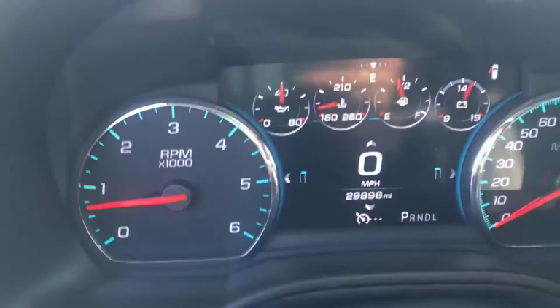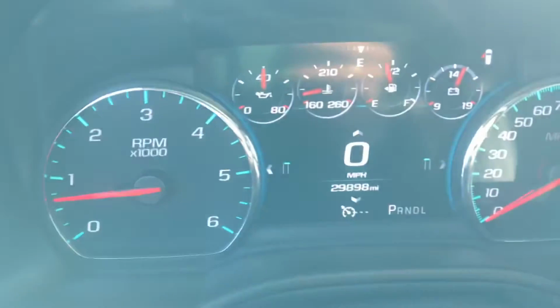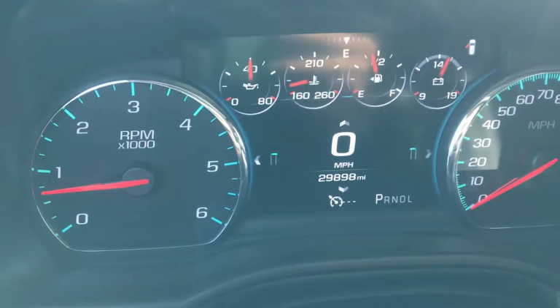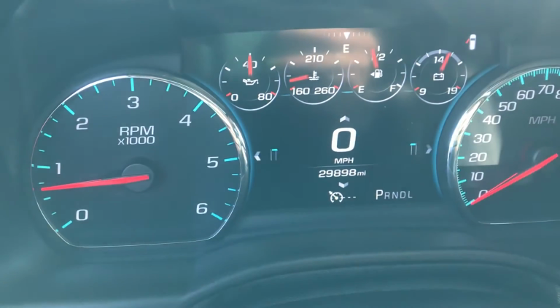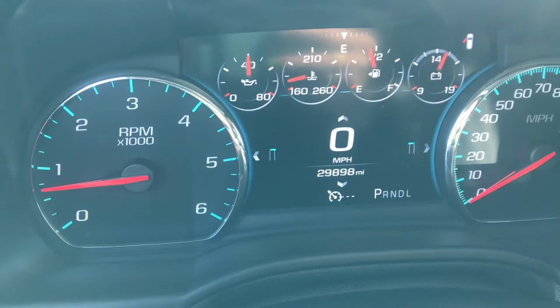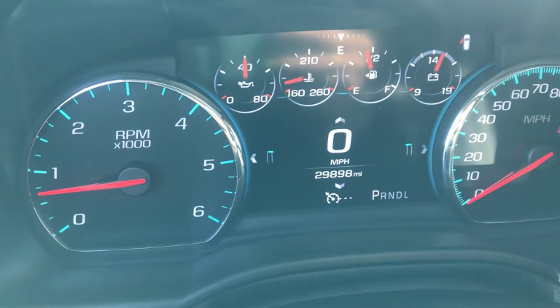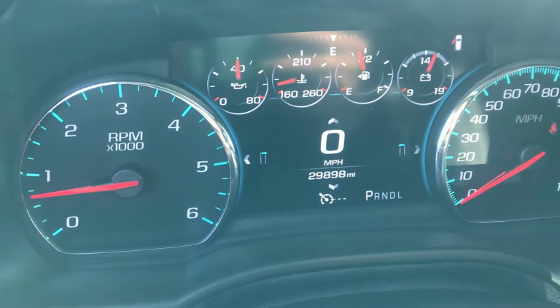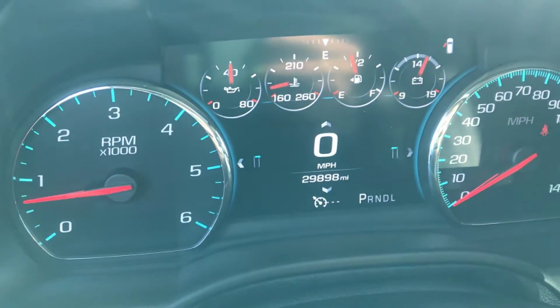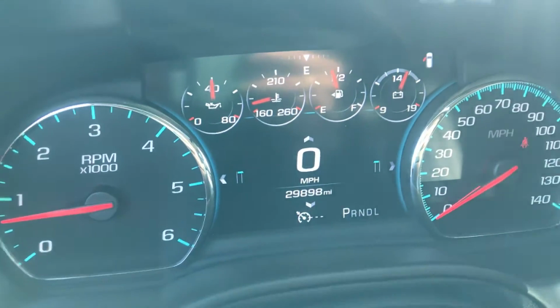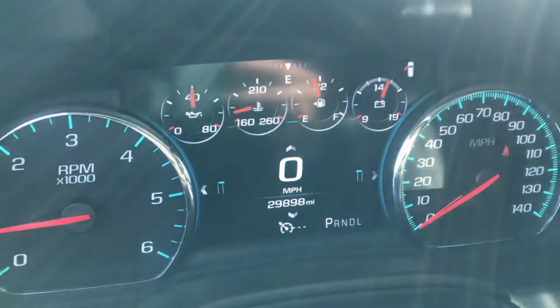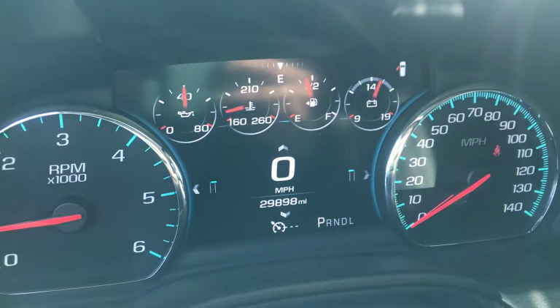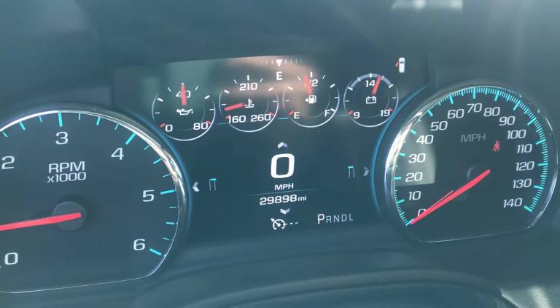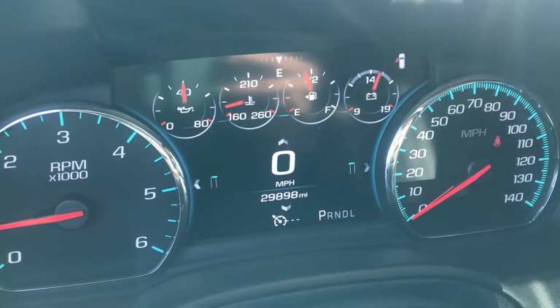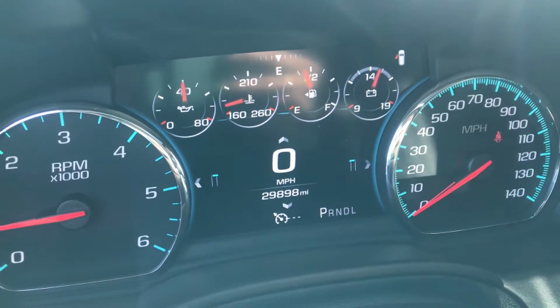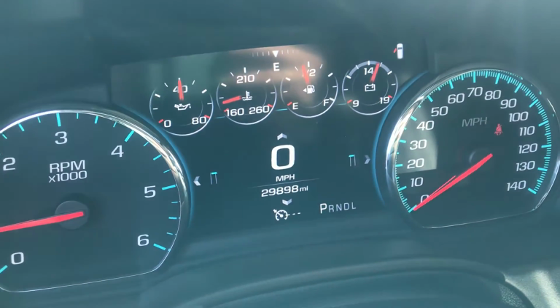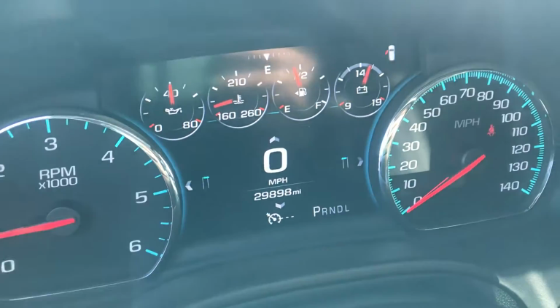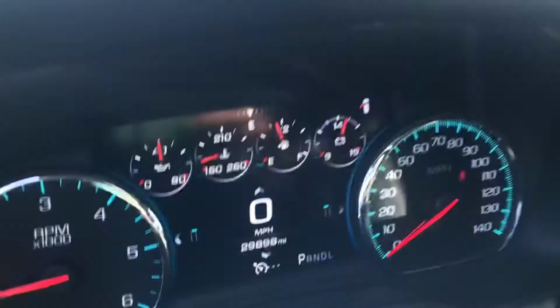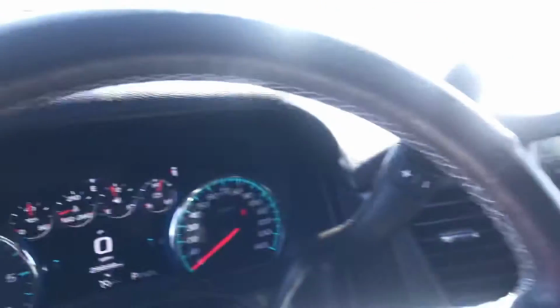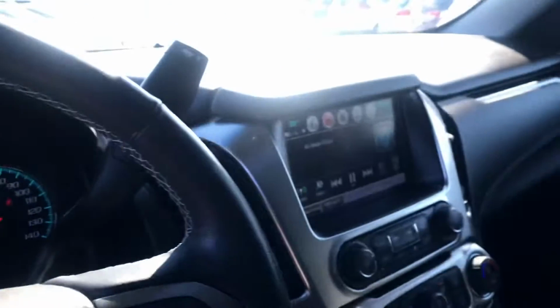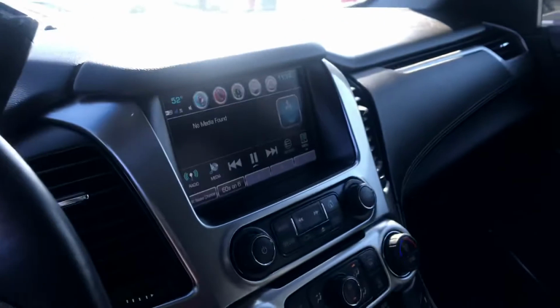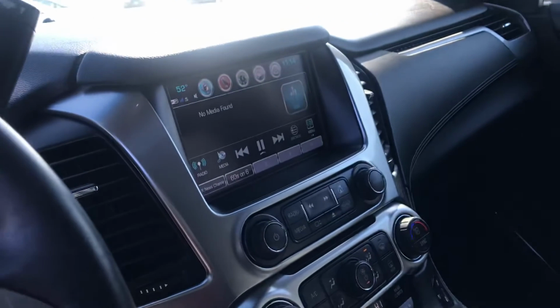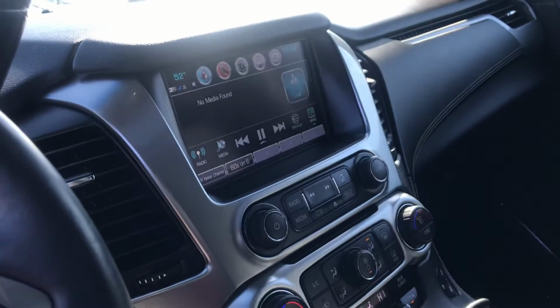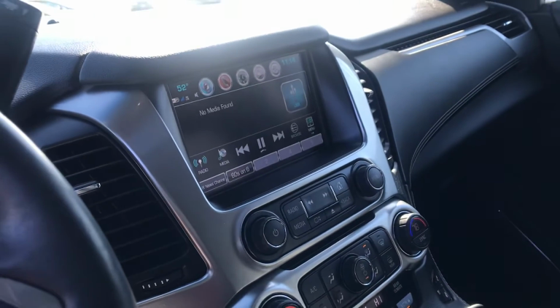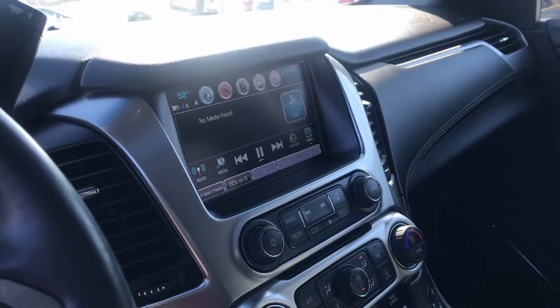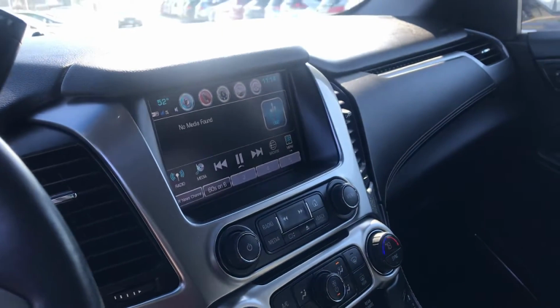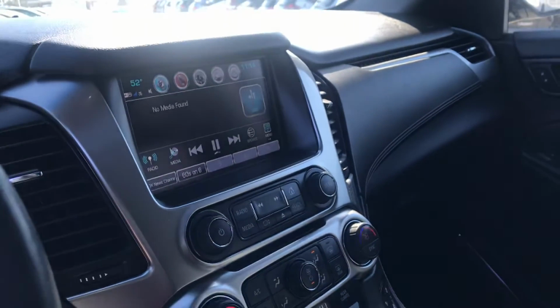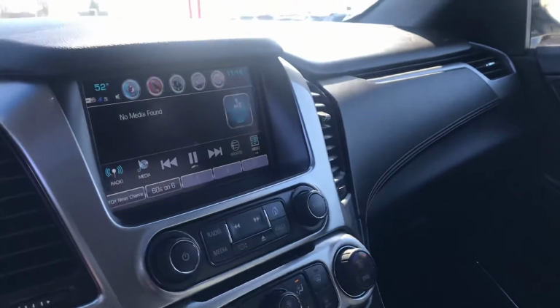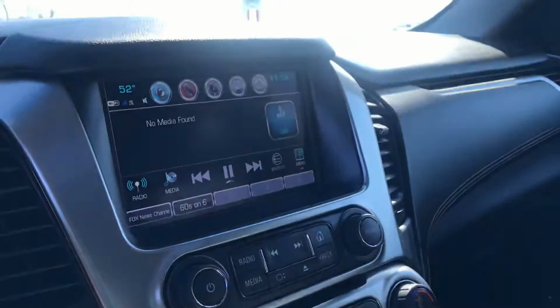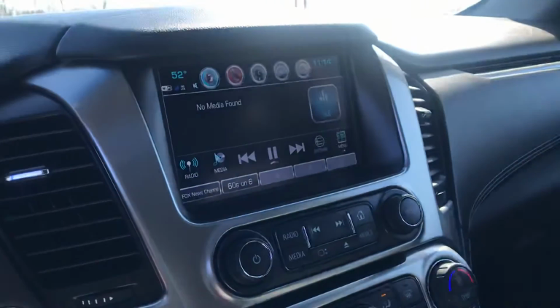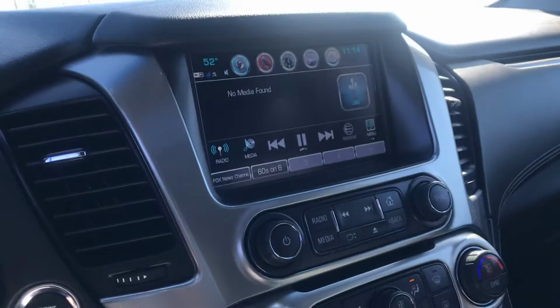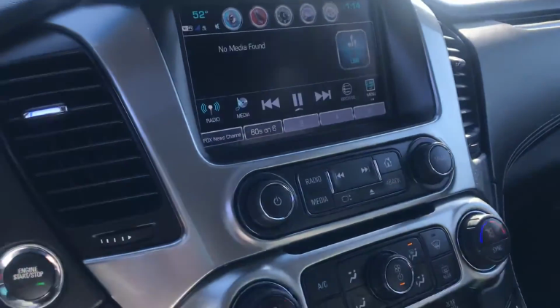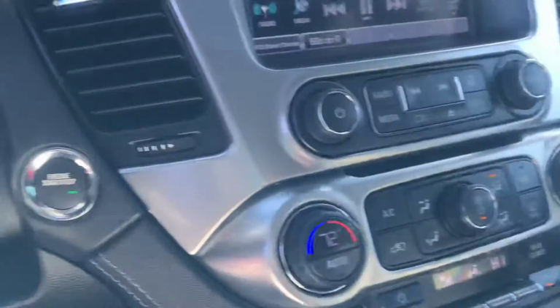This only has 29,898 miles right now. It does have enough gas for us to go on a nice test drive today. It's beautiful — I encourage you to let me know if you're available to come out at all. I'd be more than happy to help you take this for a test drive.